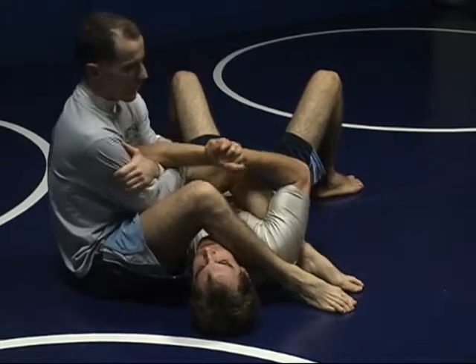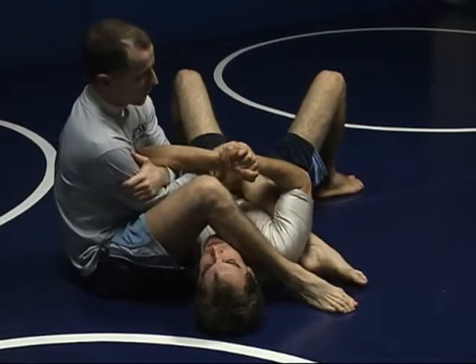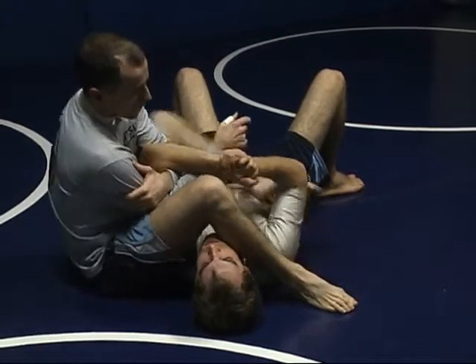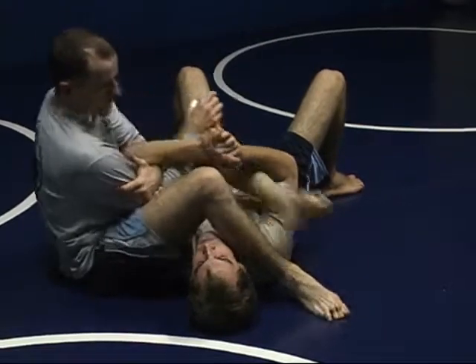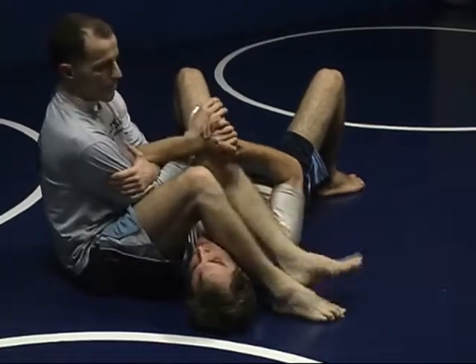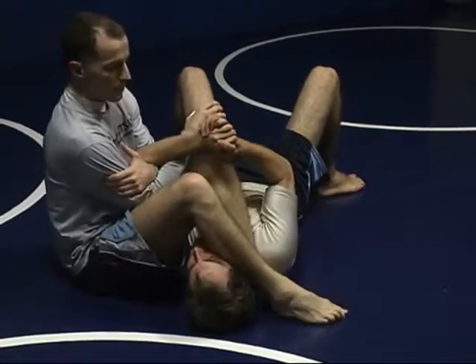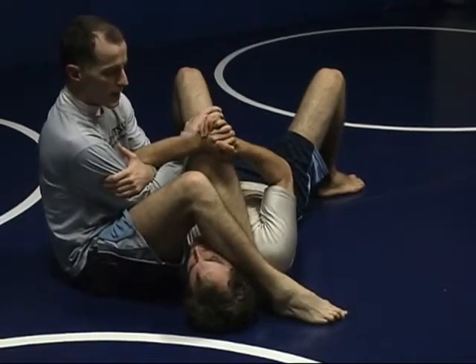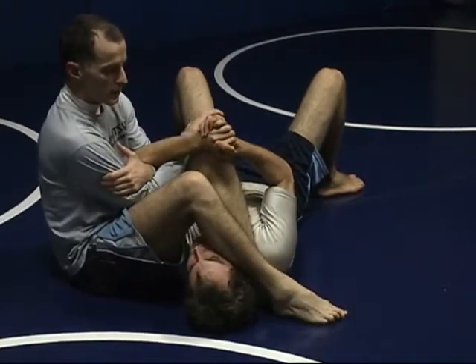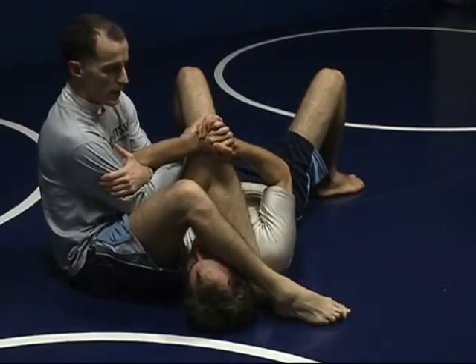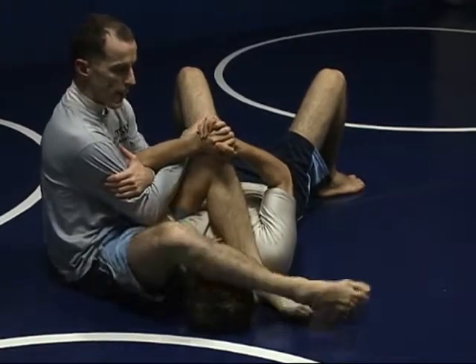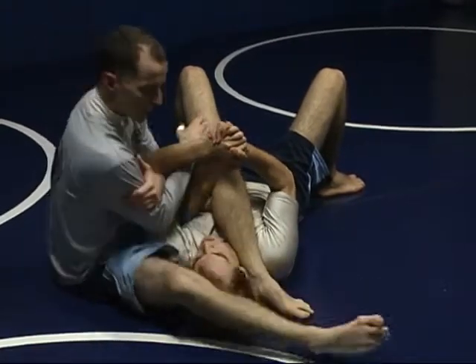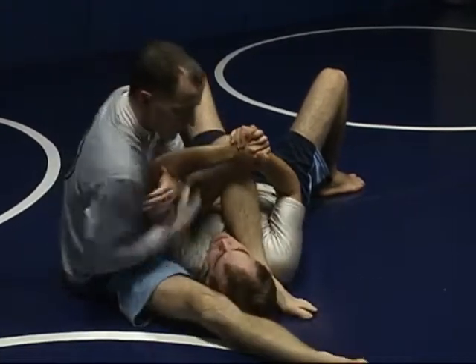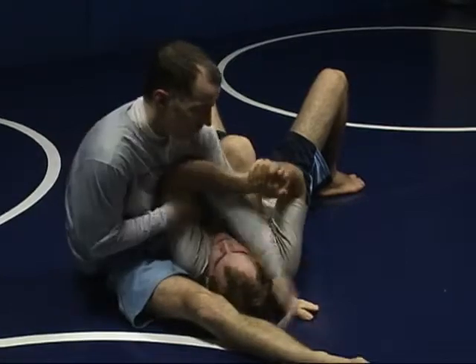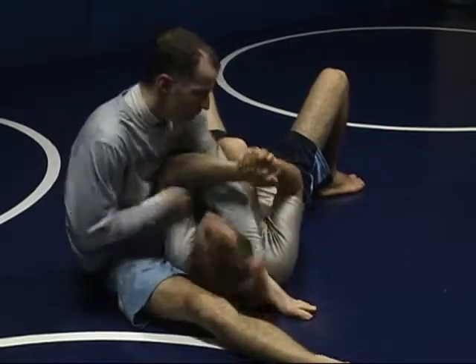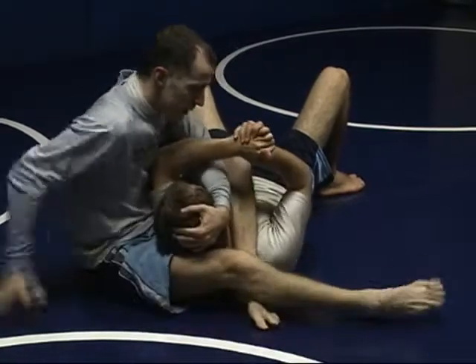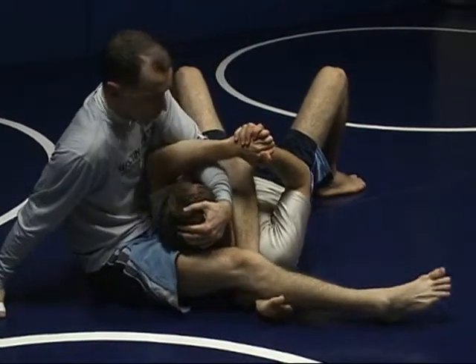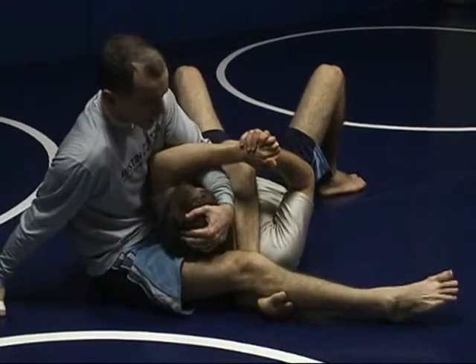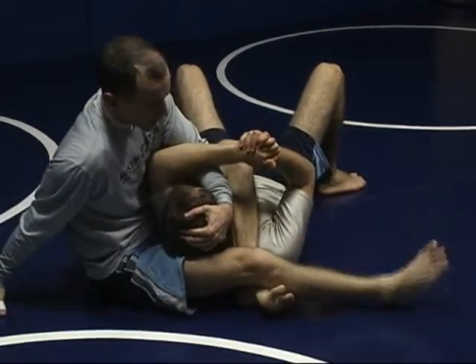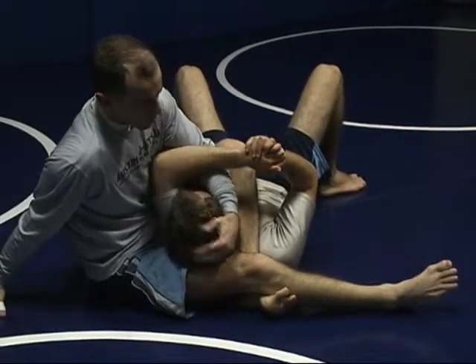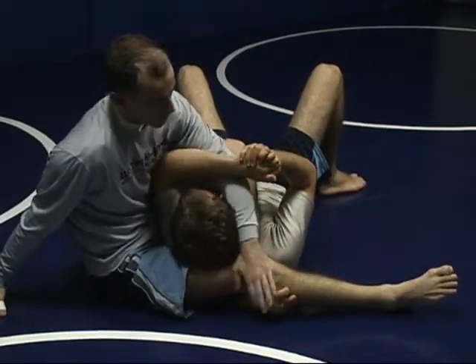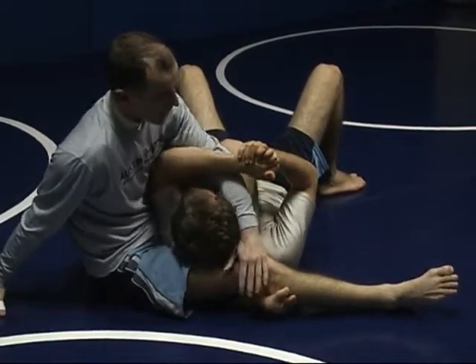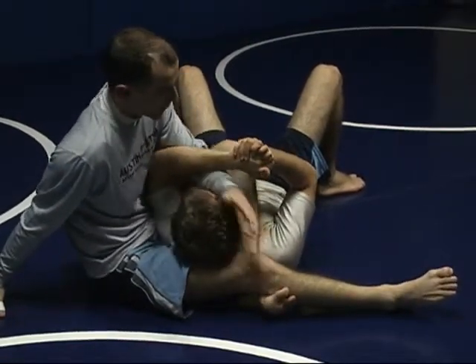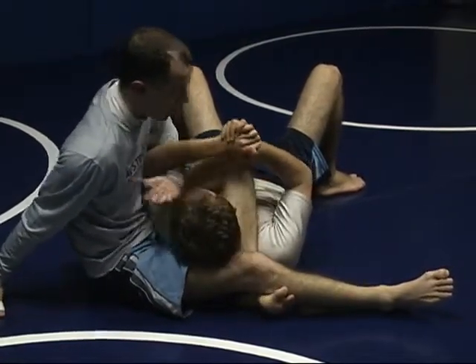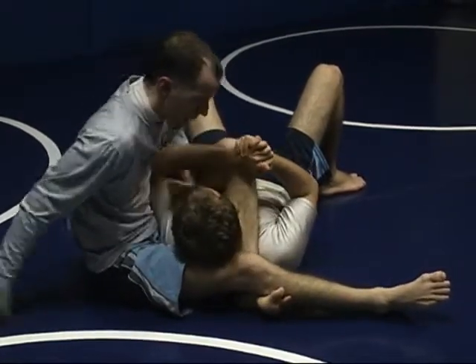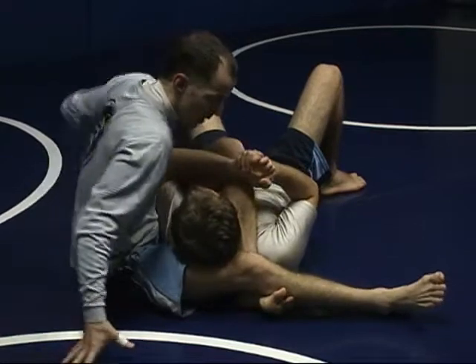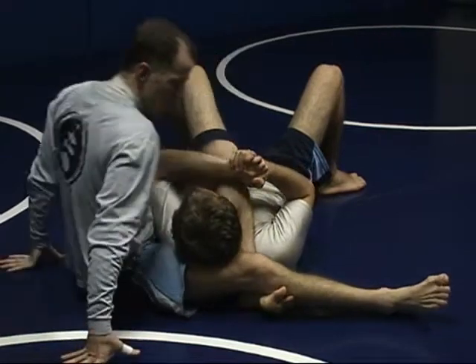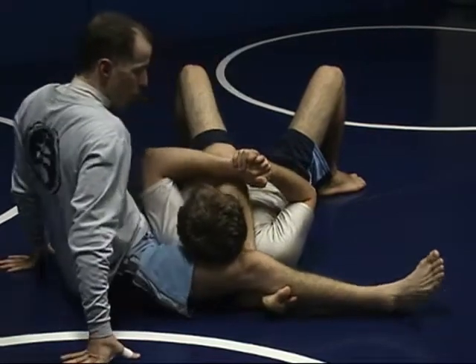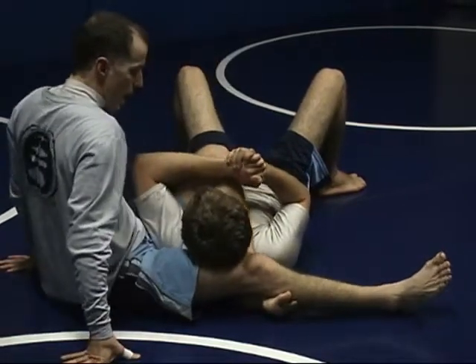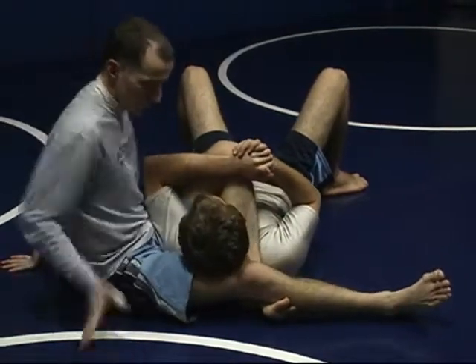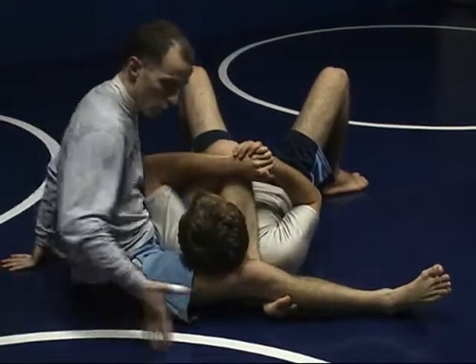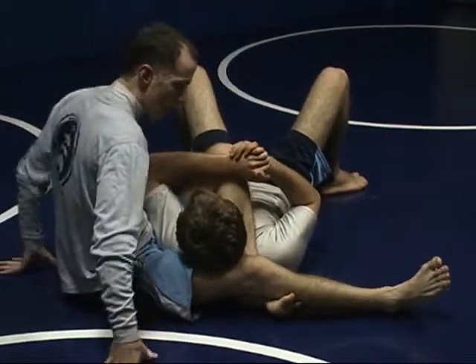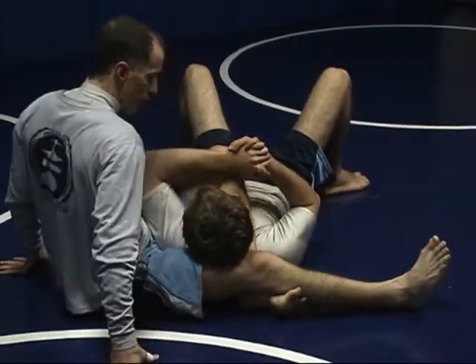My bottom foot is going to come up right next to his neck. My top foot is going to come down. I'm going to reach behind his head, pick his head up, put my foot behind my knee. I'm then going to turn my body towards the top of his head.